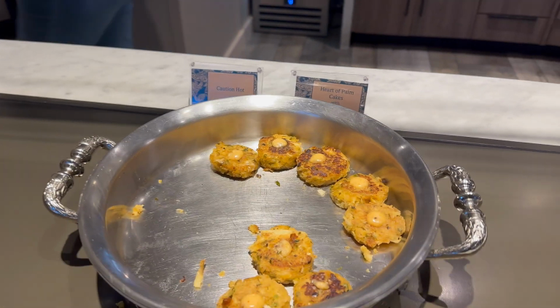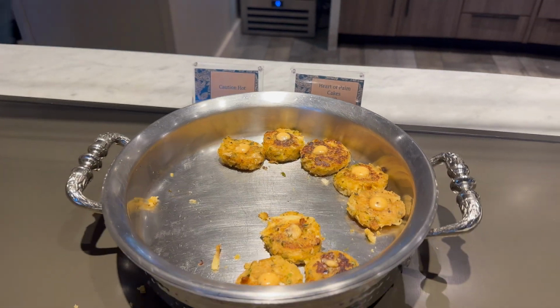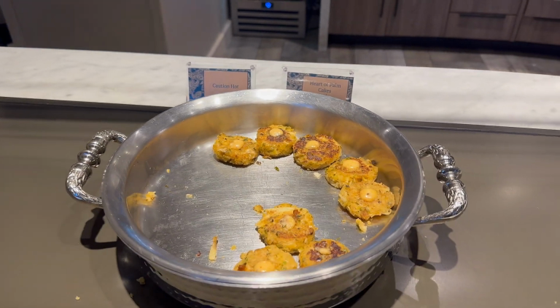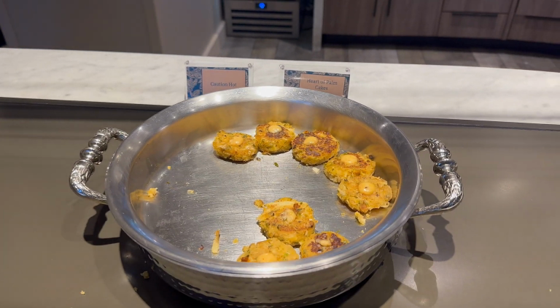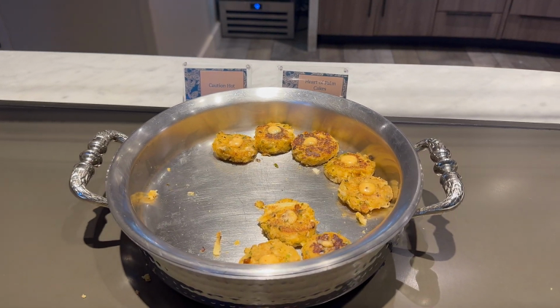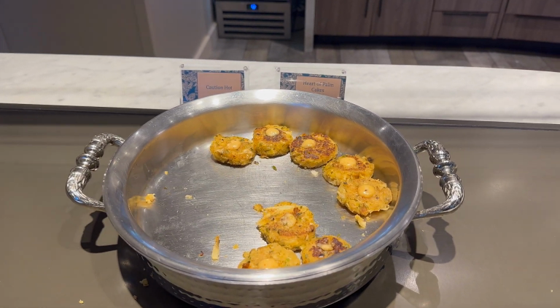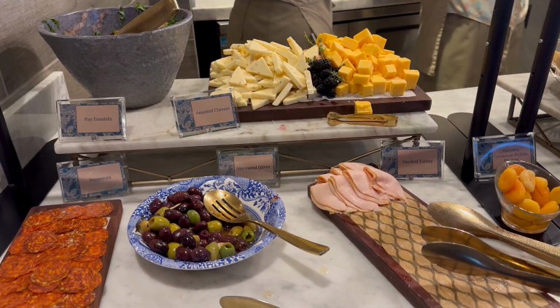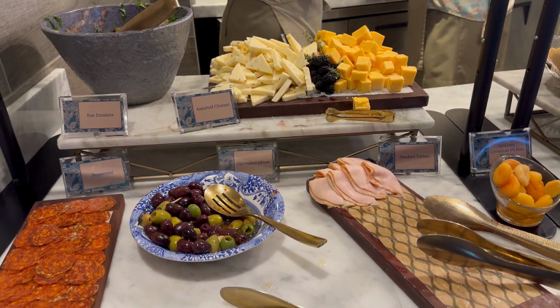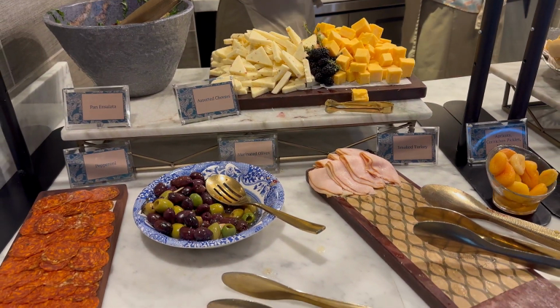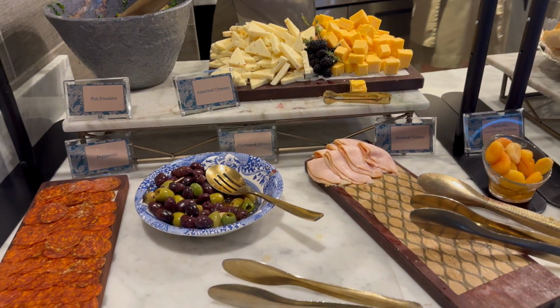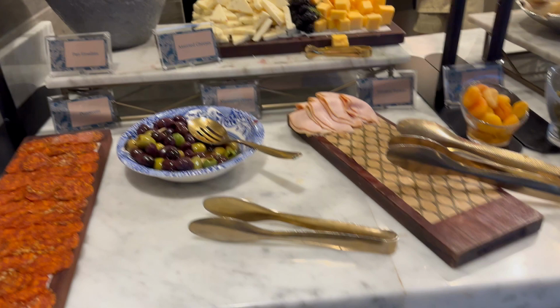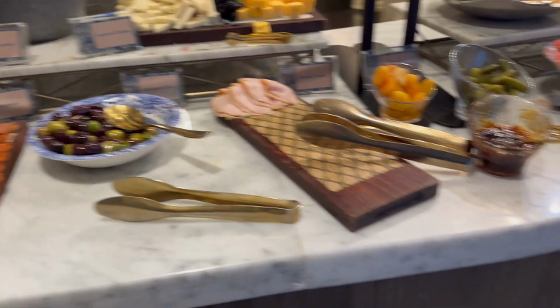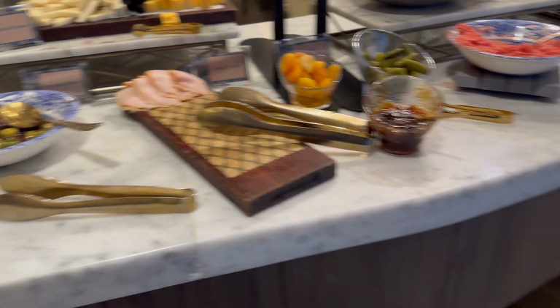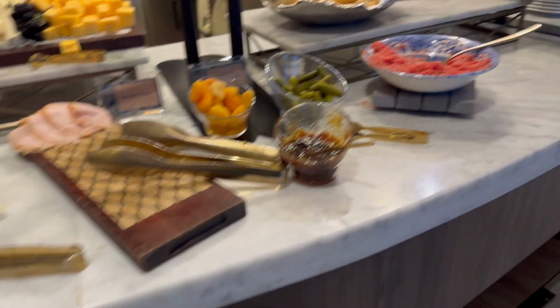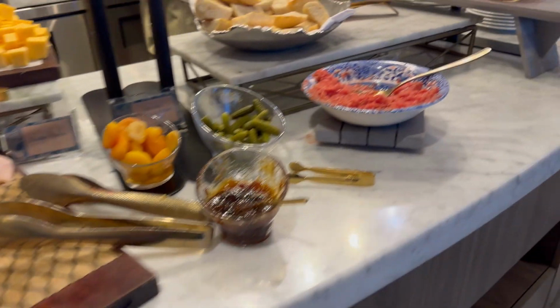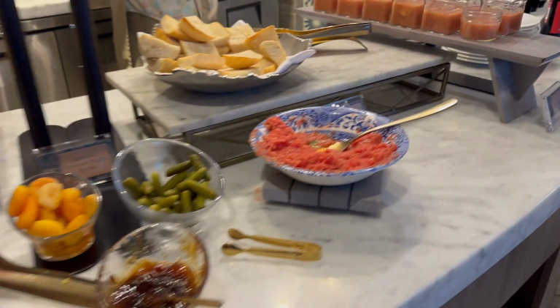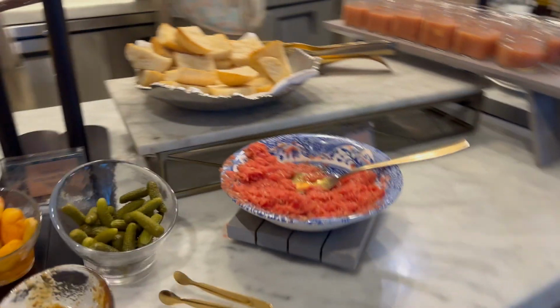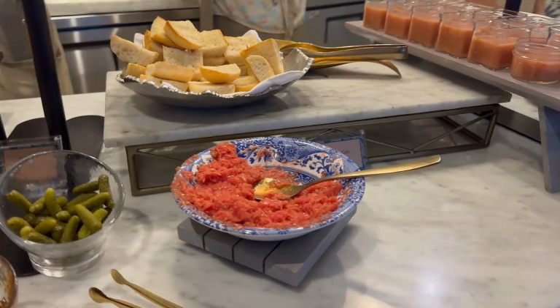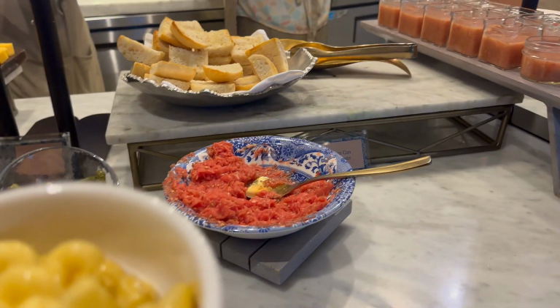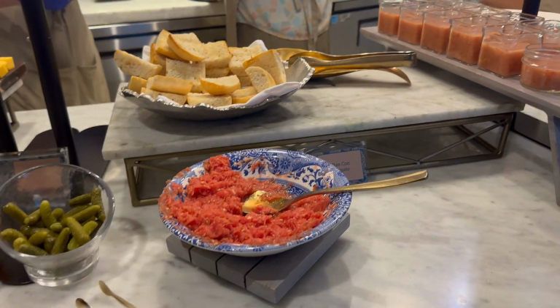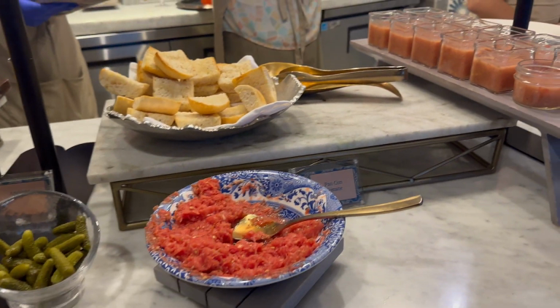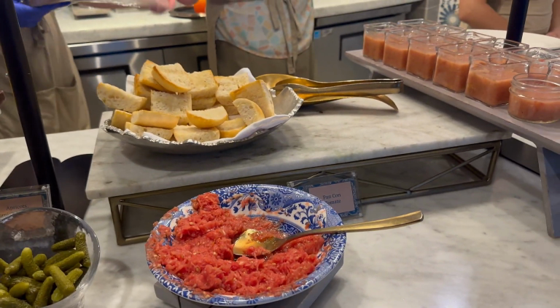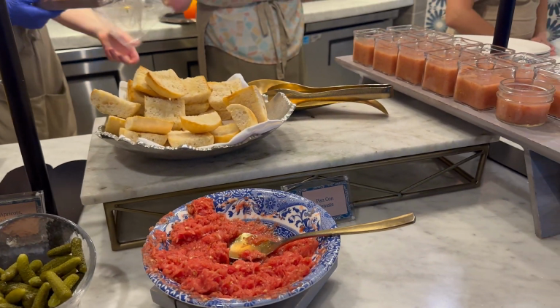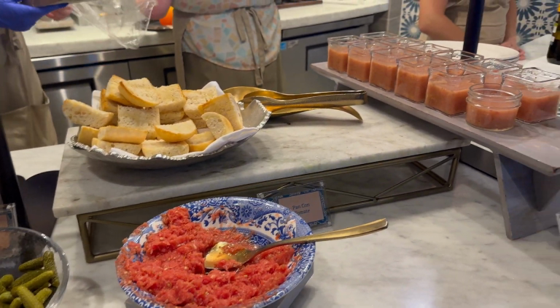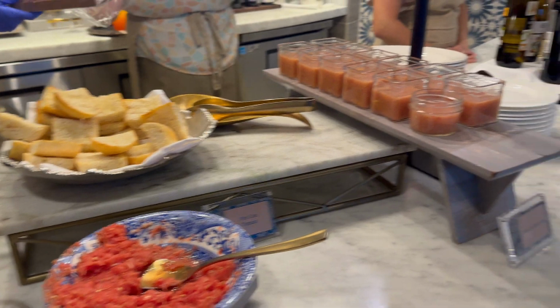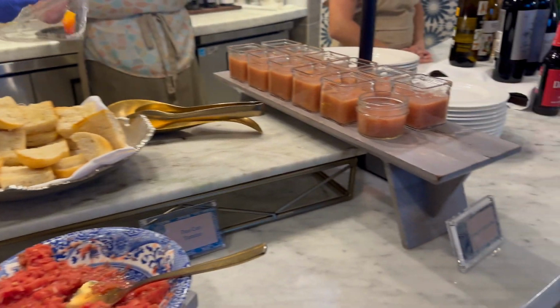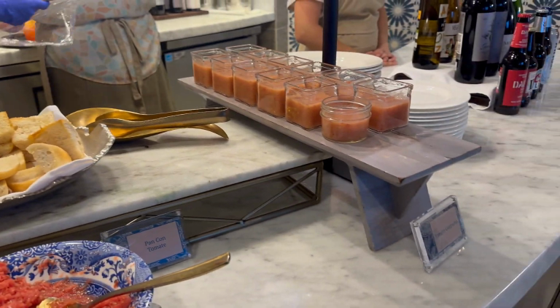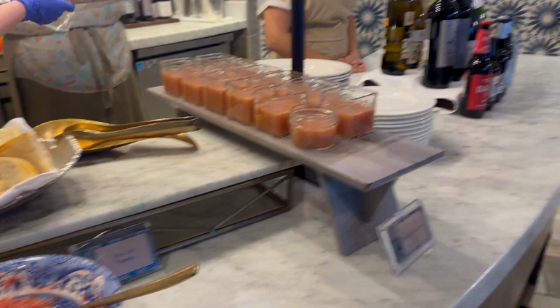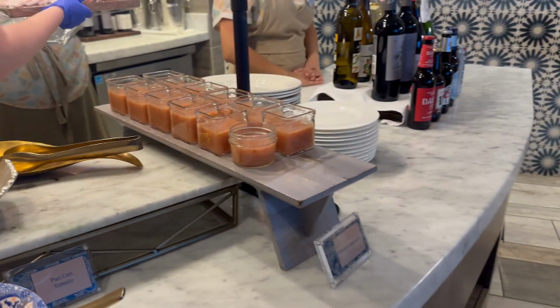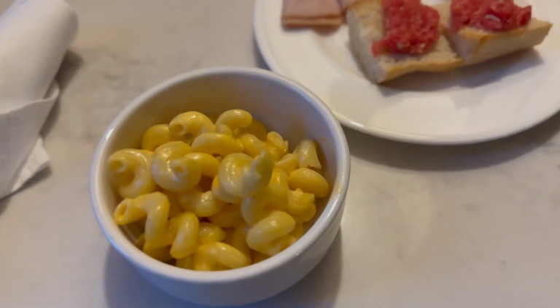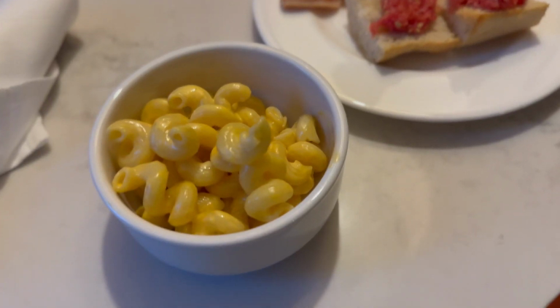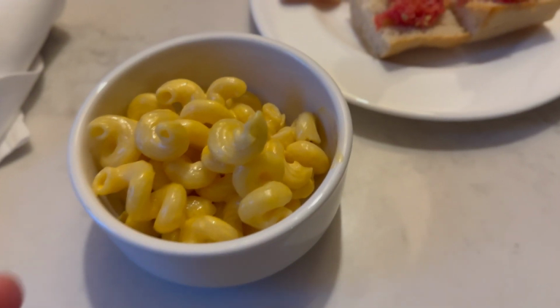If you can create a full meal here, this will save you some money and some time. We've noticed sometimes we can make a full meal and sometimes it really is more along the lines of just being able to grab some appetizers.